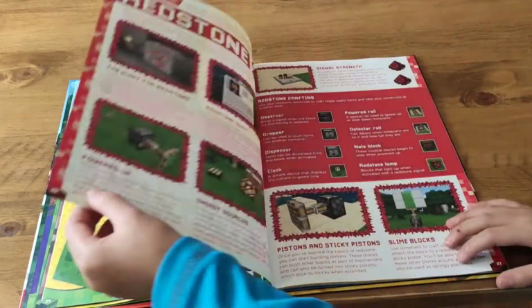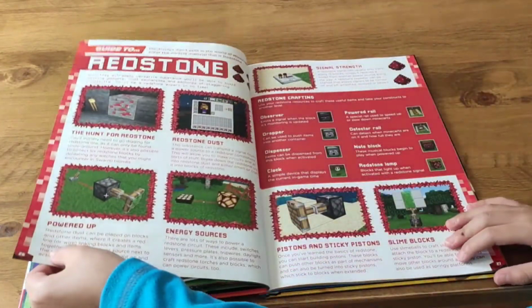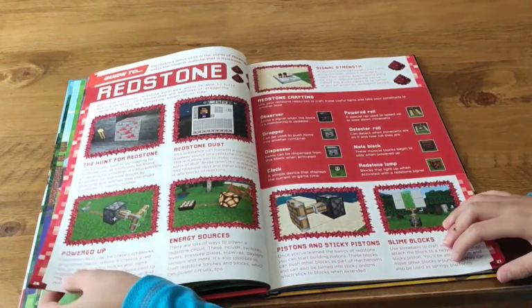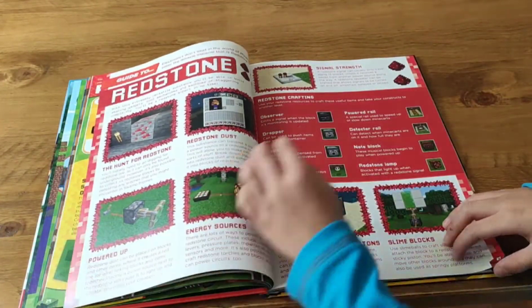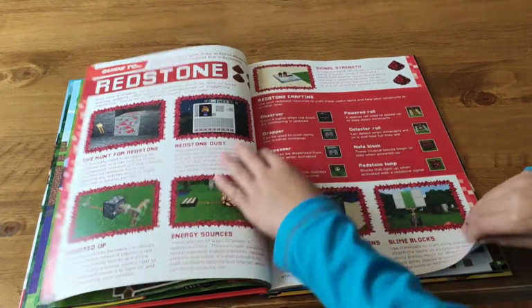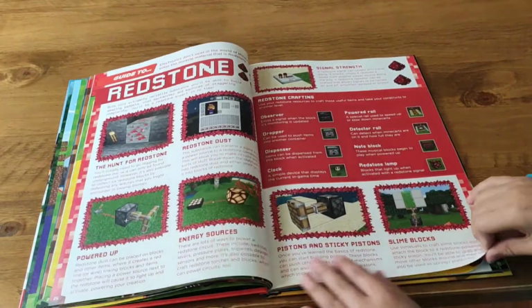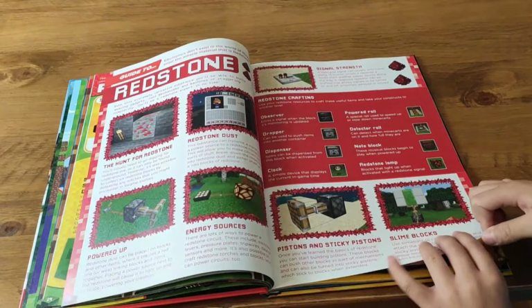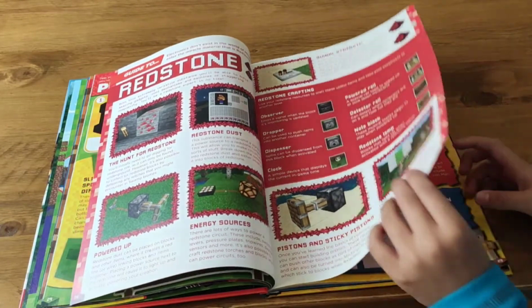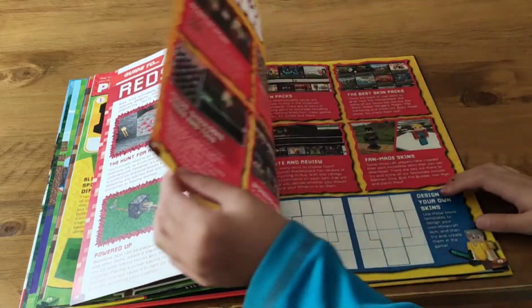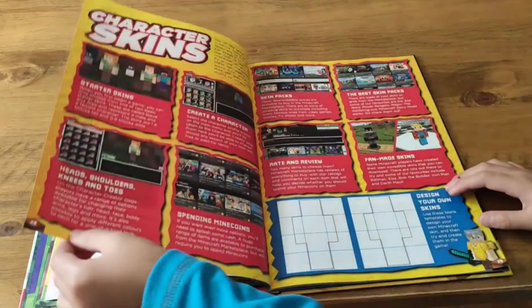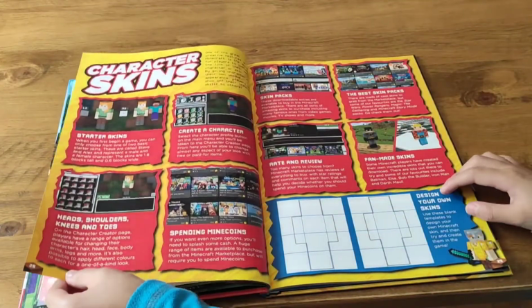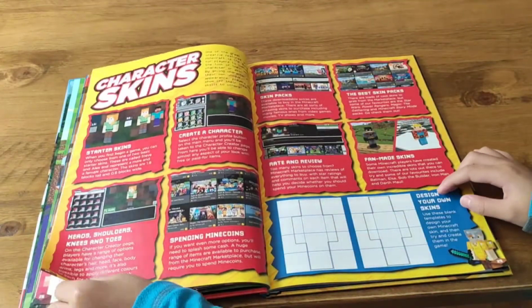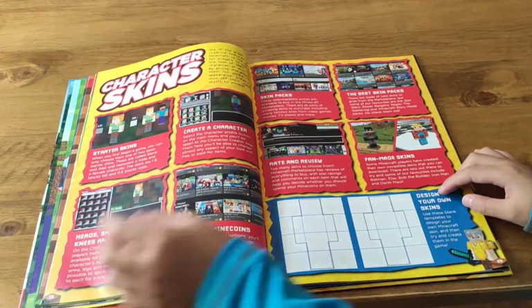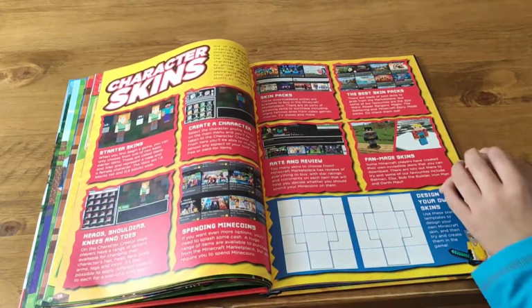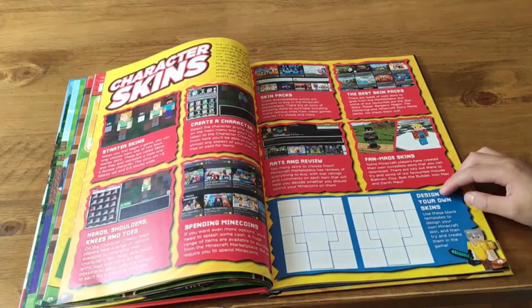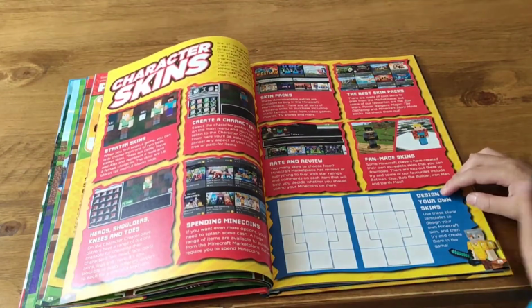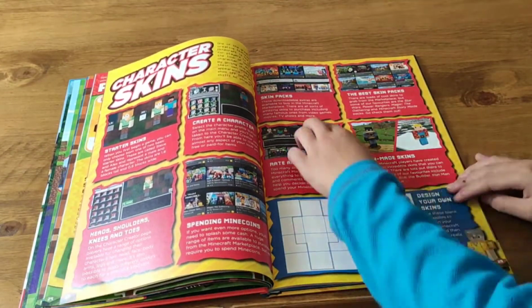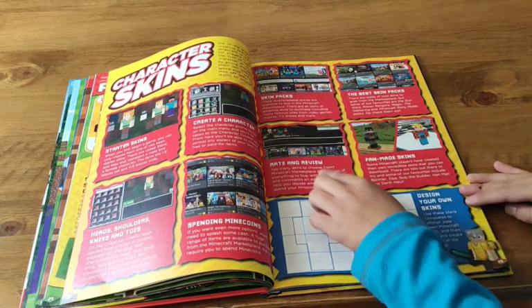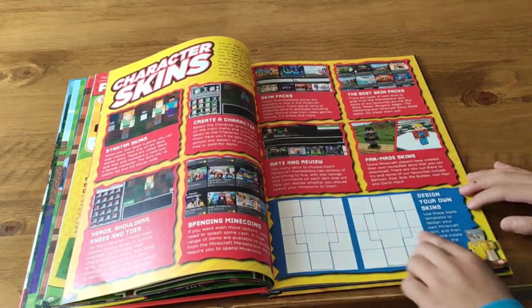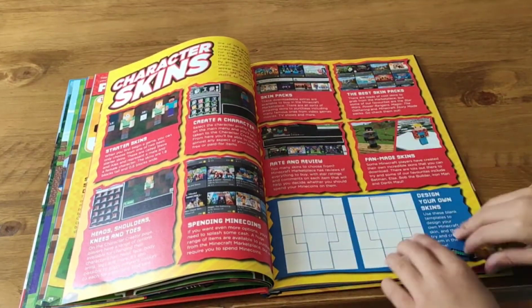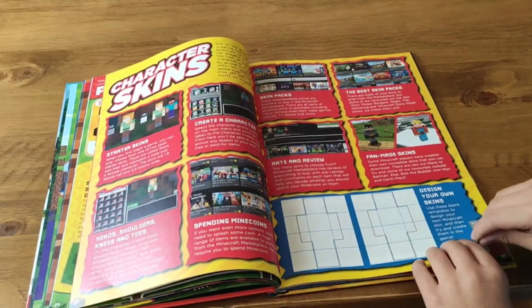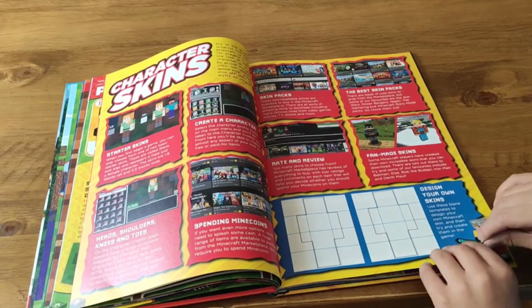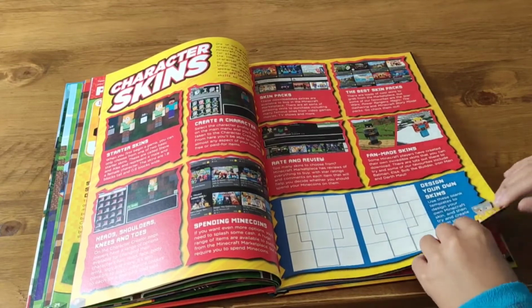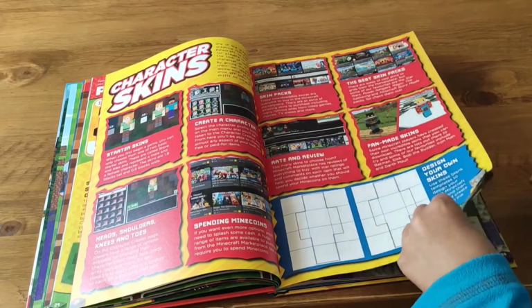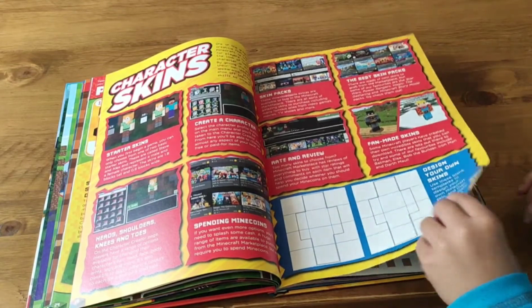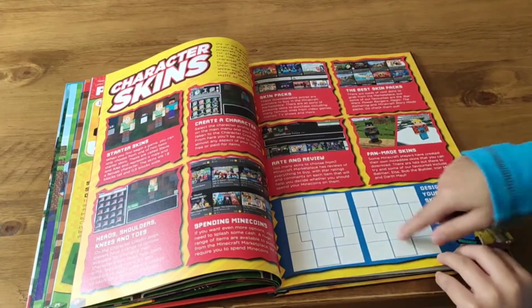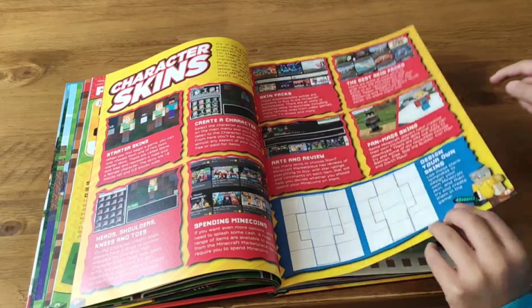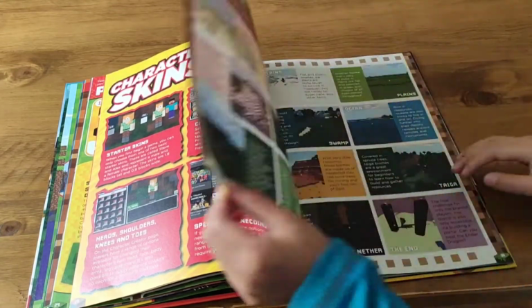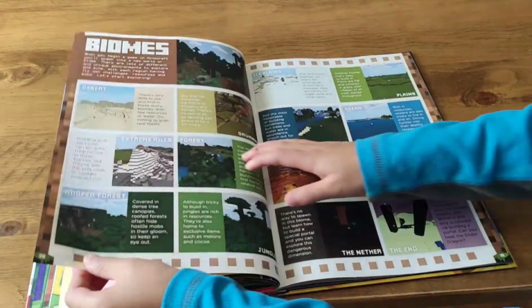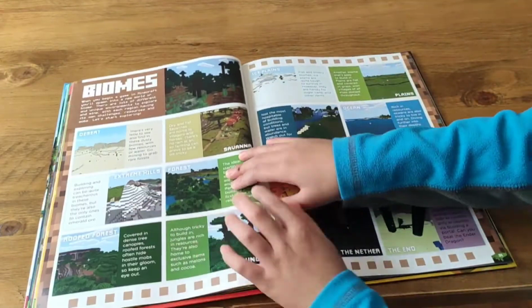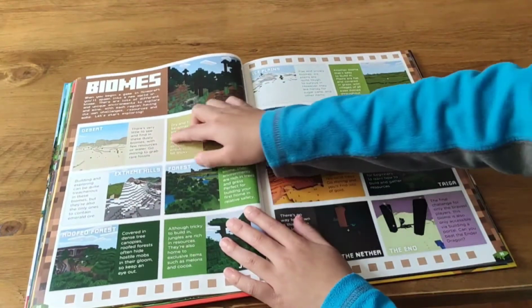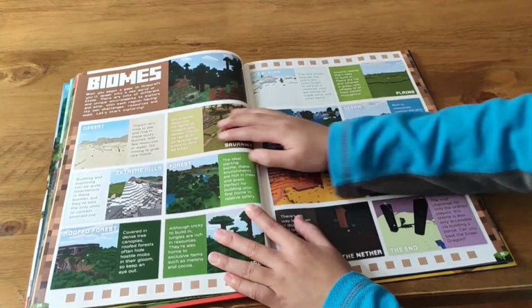This is the redstone. This is the character skins. These are all the skins. I'm drawing it out here. This is the boys.